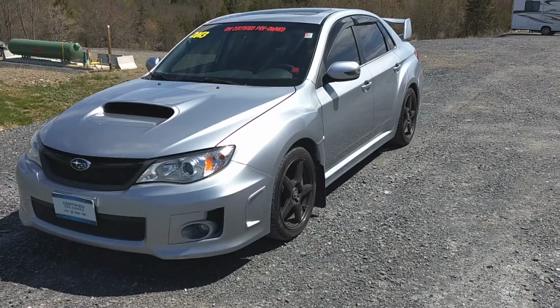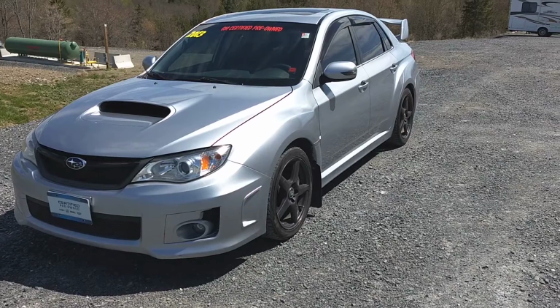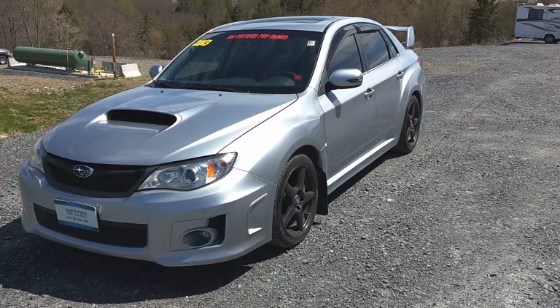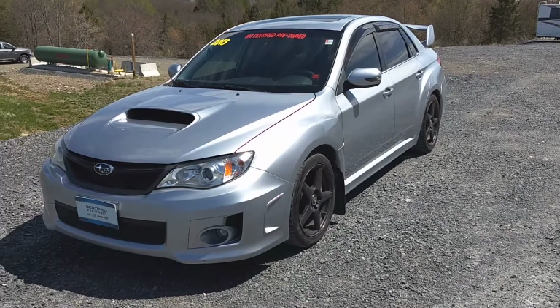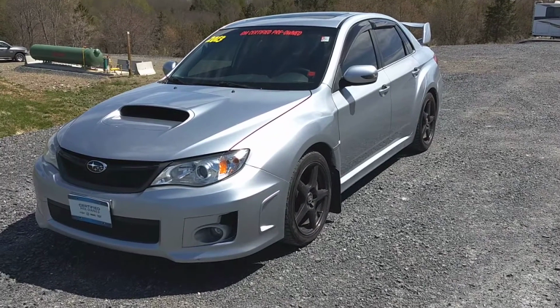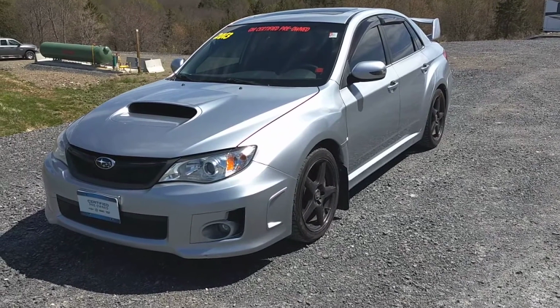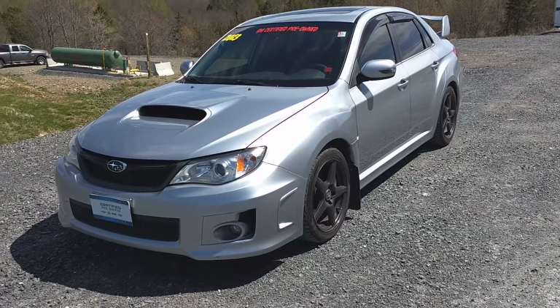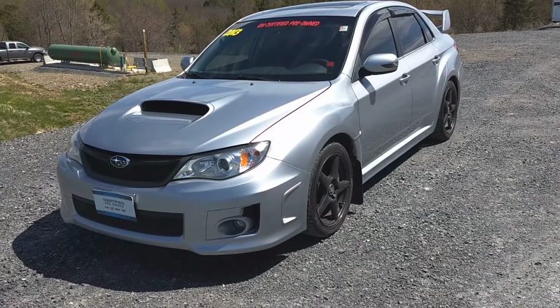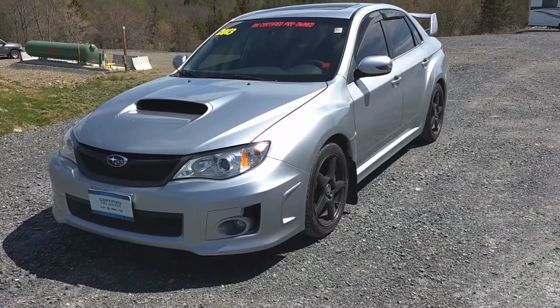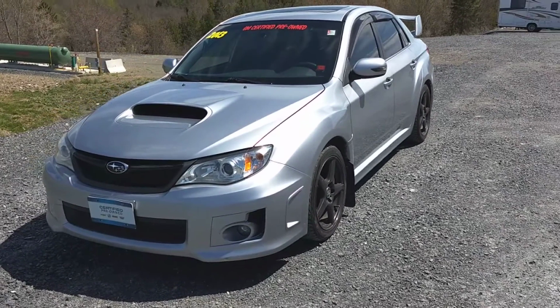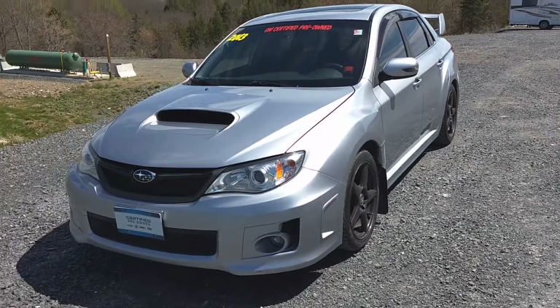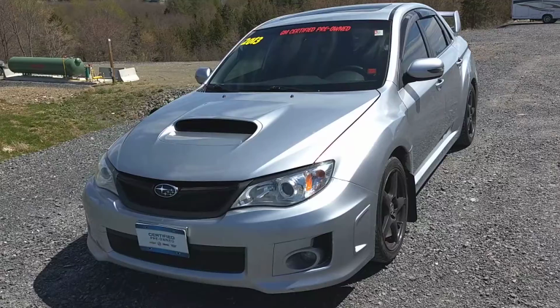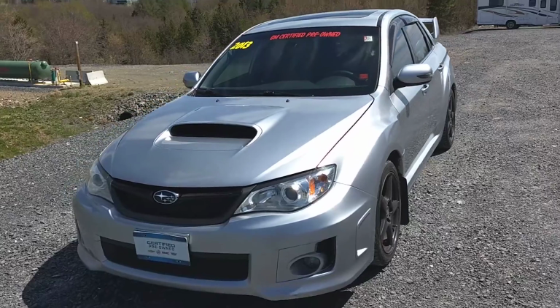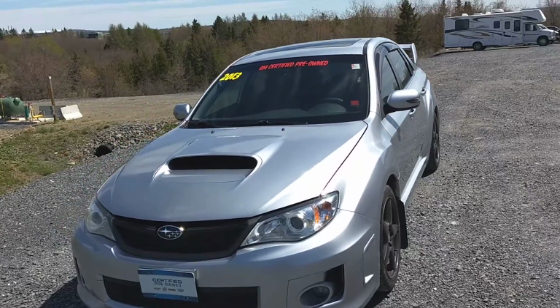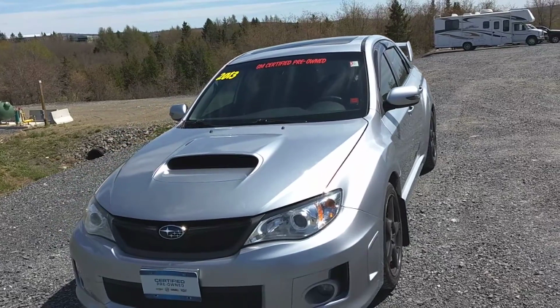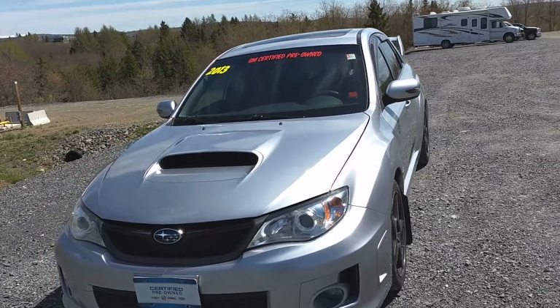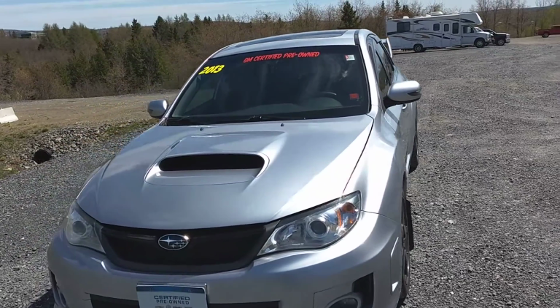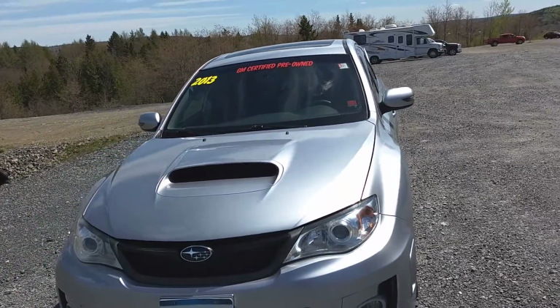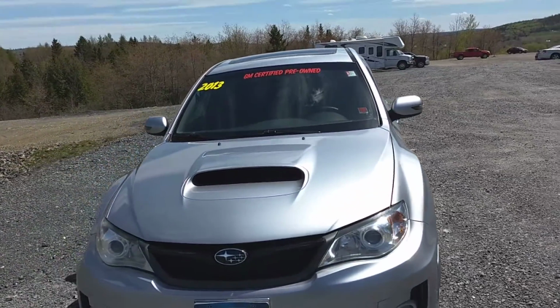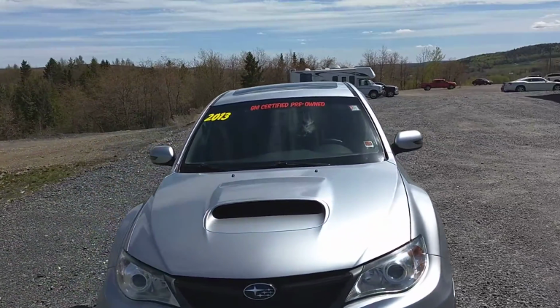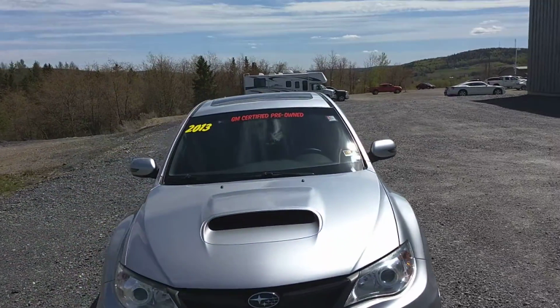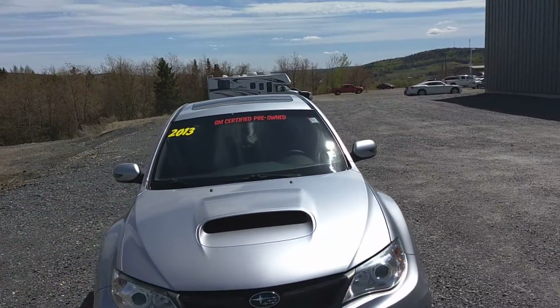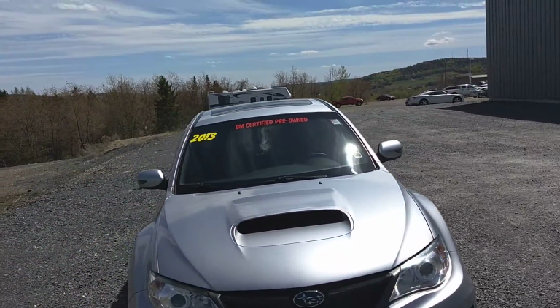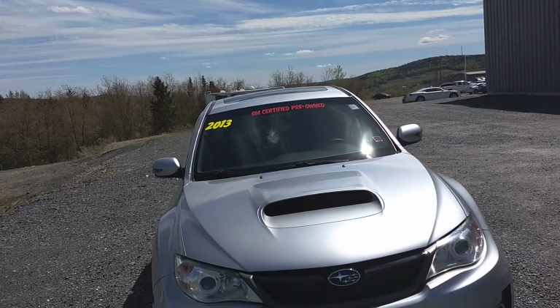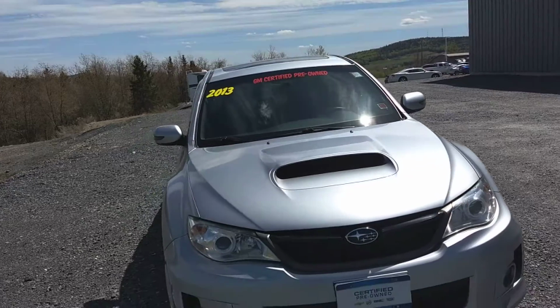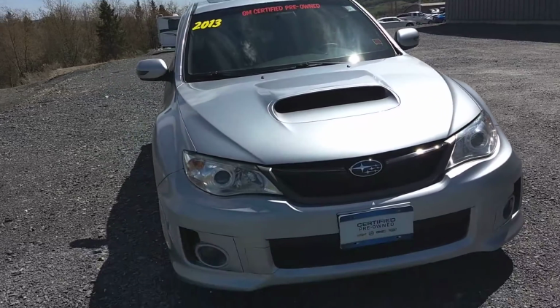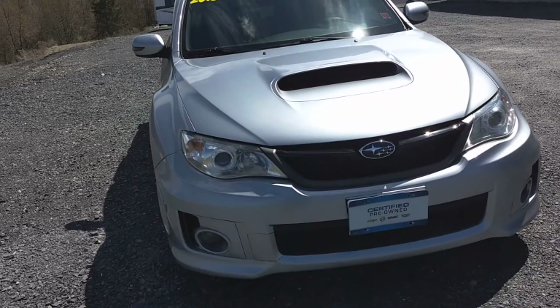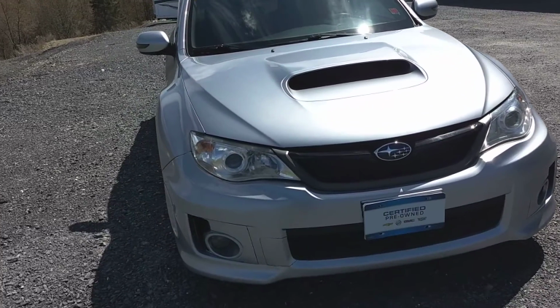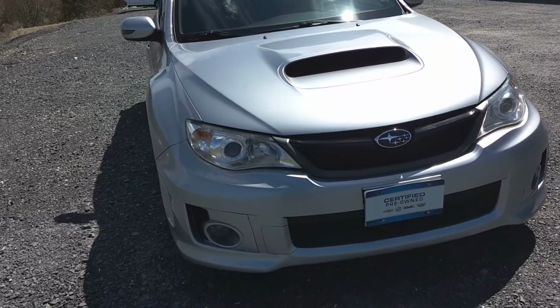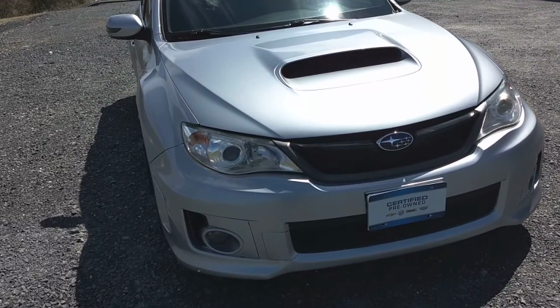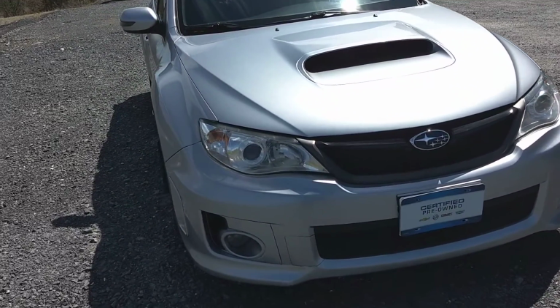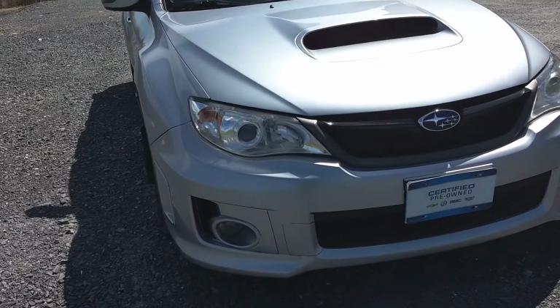Hello, it's John McKenzie. I'm going to show you something today that we don't normally have. This is a 2013 Subaru Impreza, manual transmission, with a 2.5 liter 4 cylinder engine.